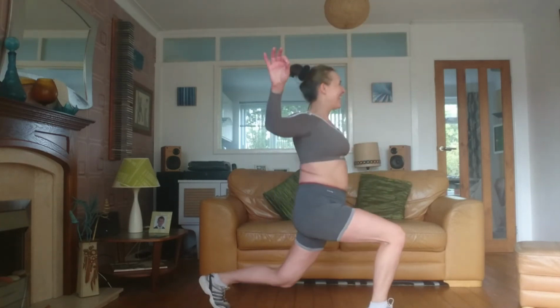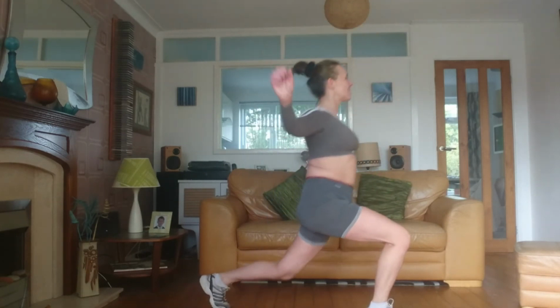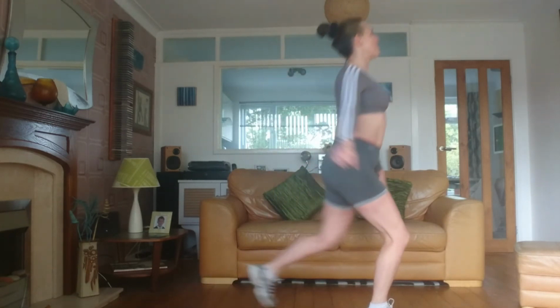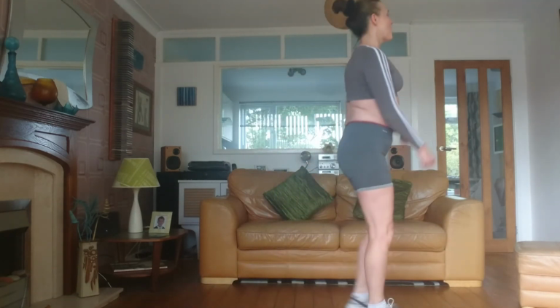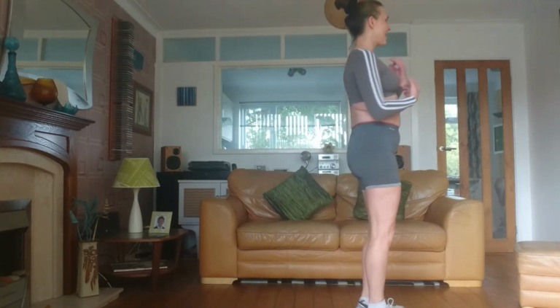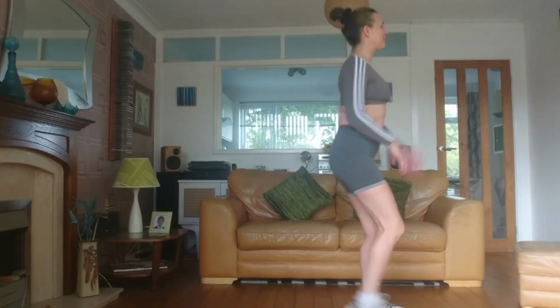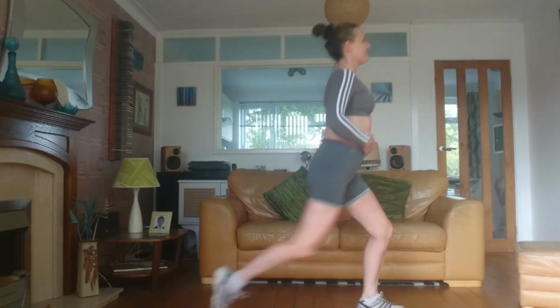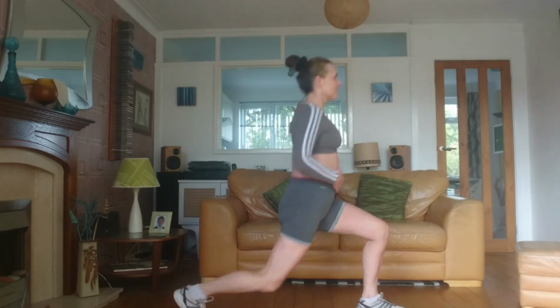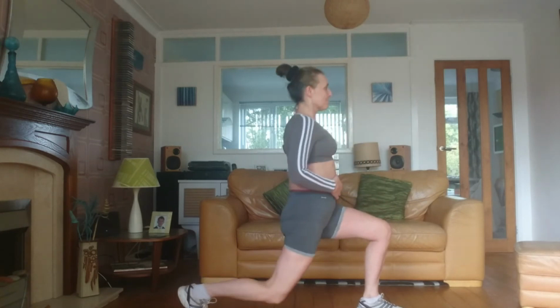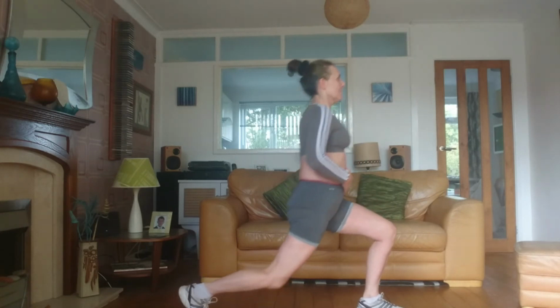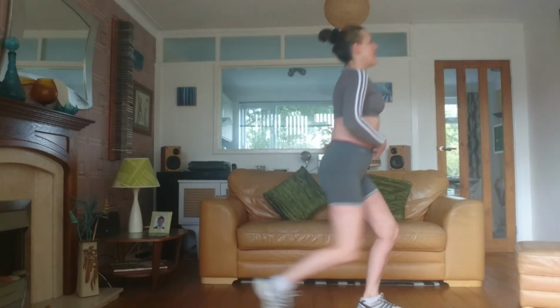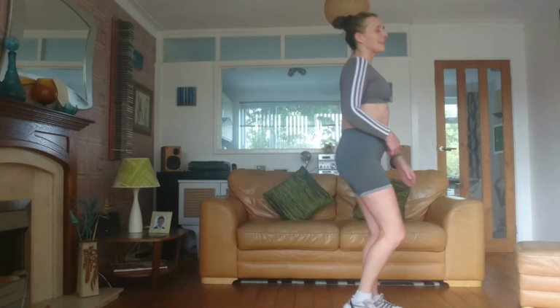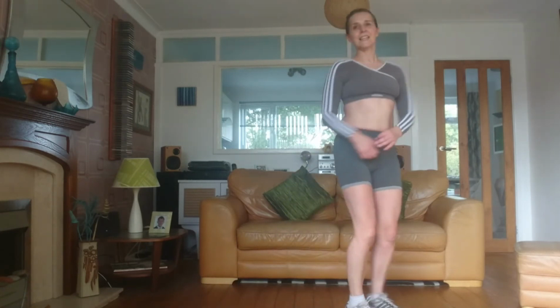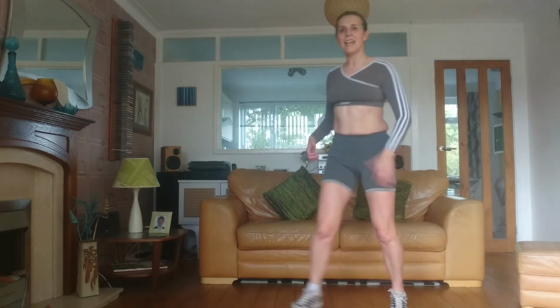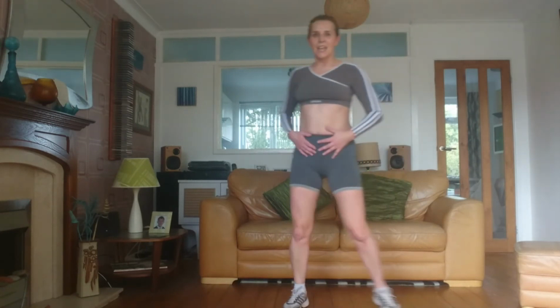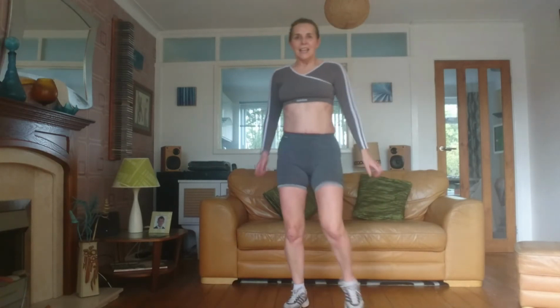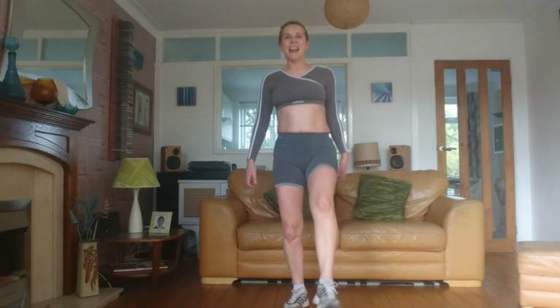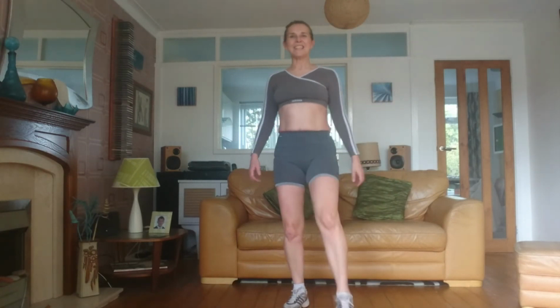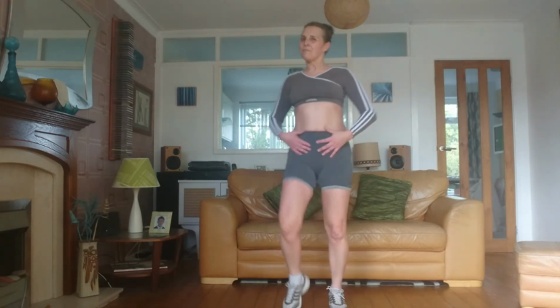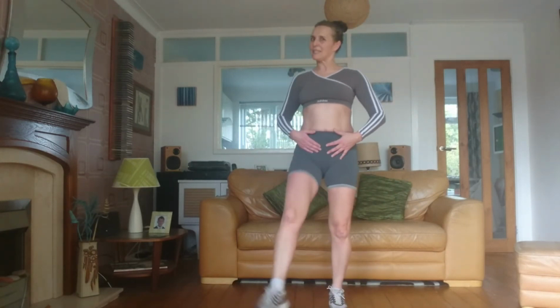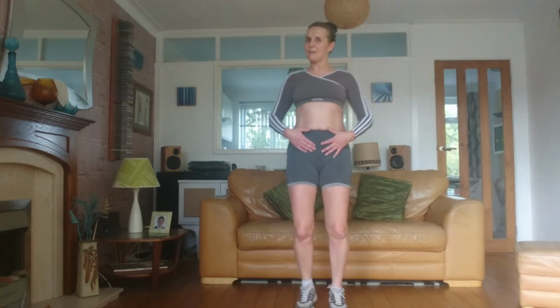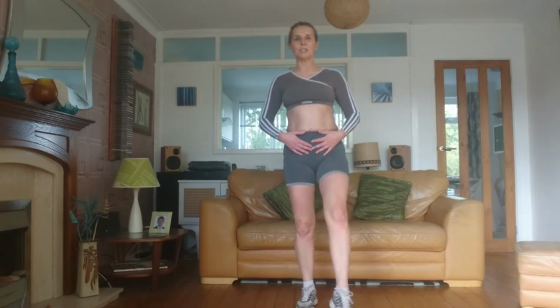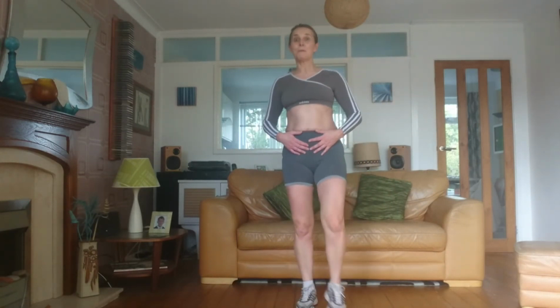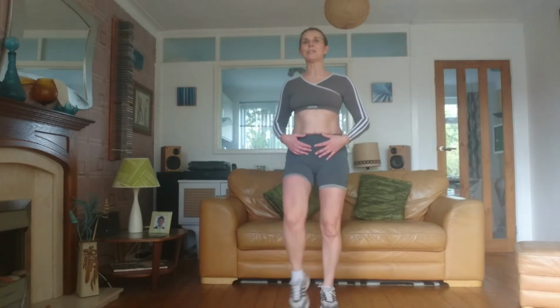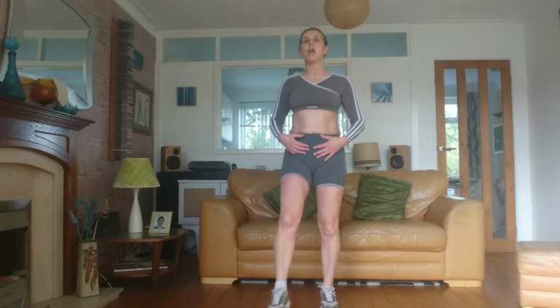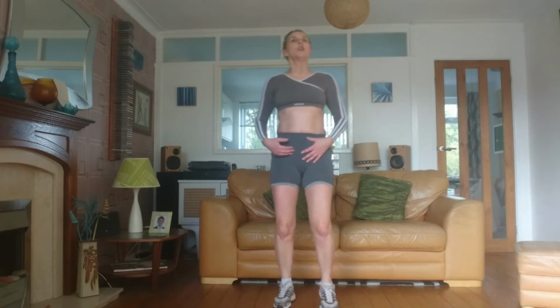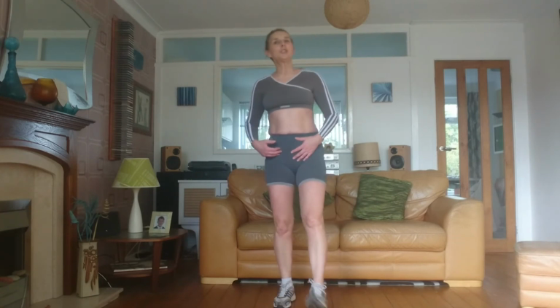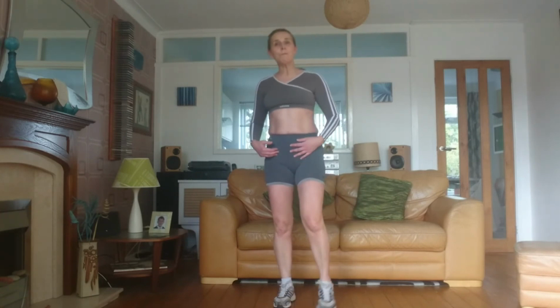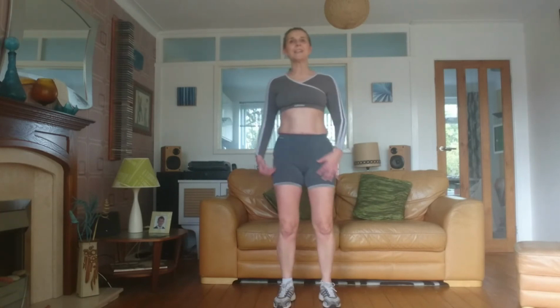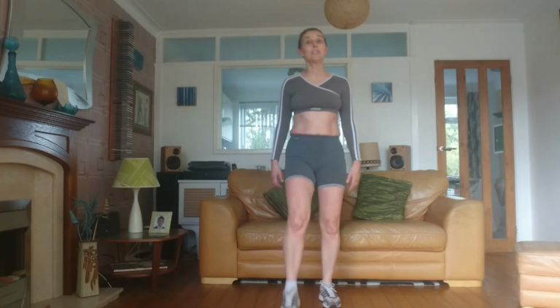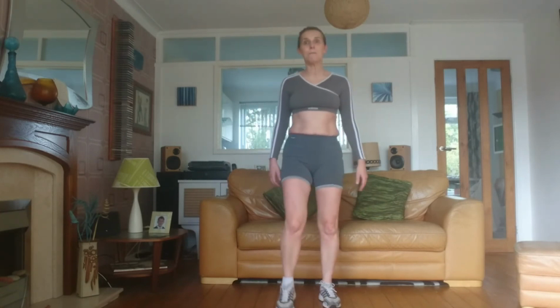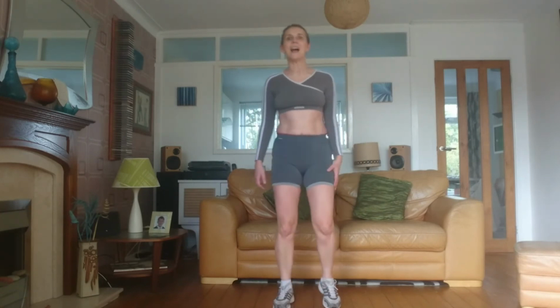Just a couple more. Give the legs a shake. Remember to keep those tummy muscles super, super tight.